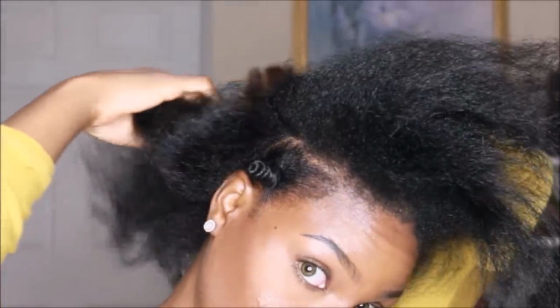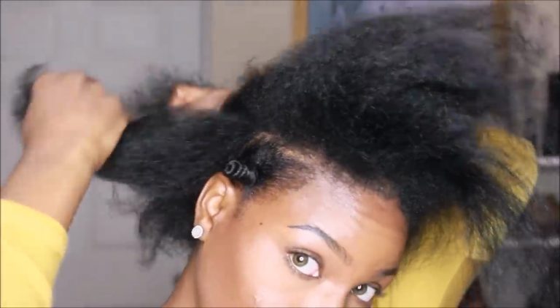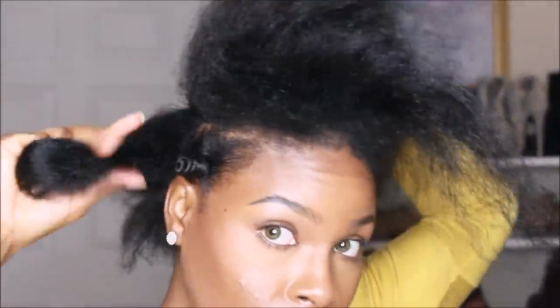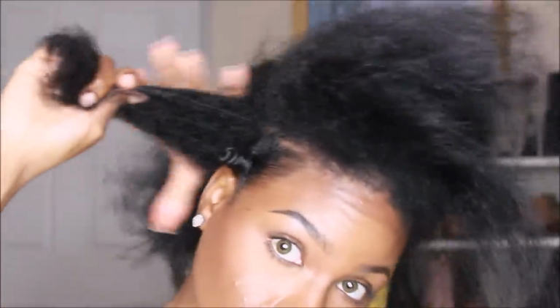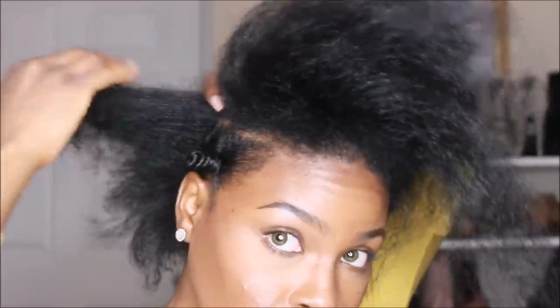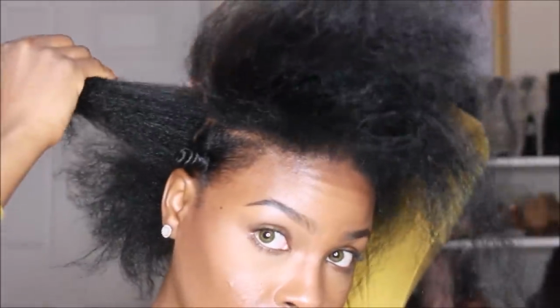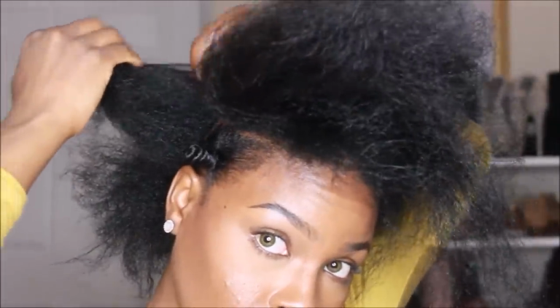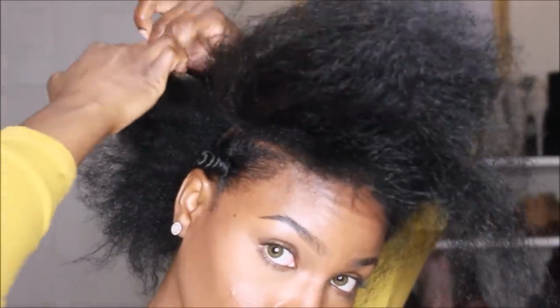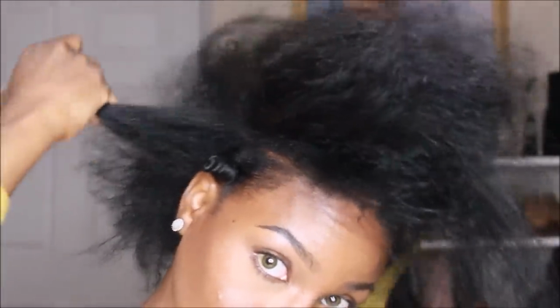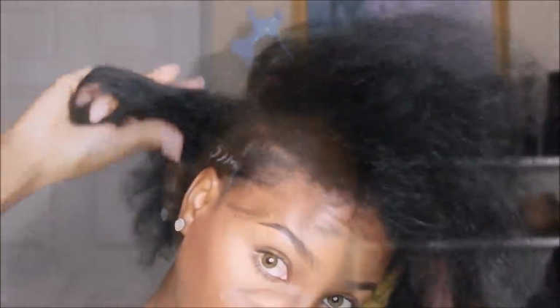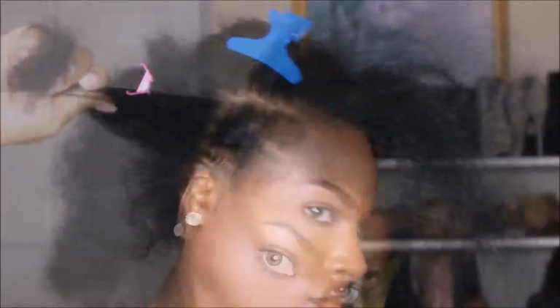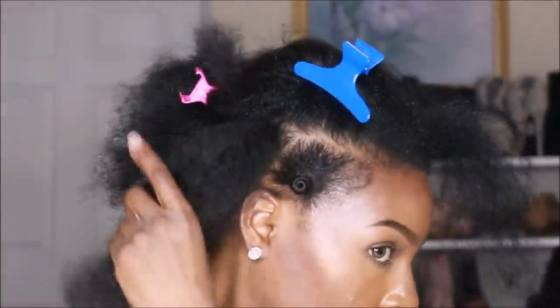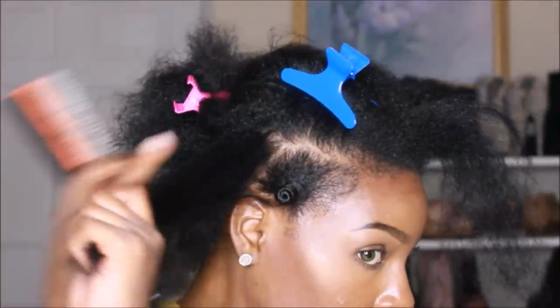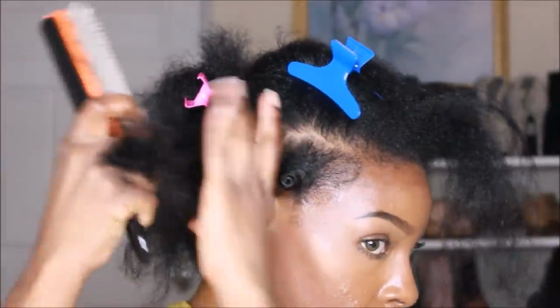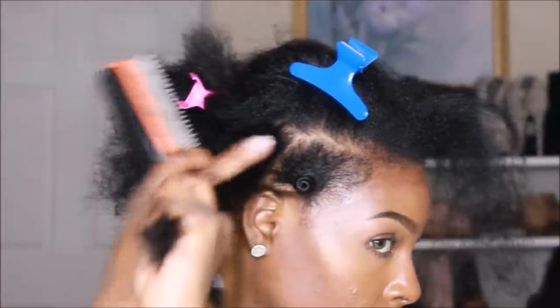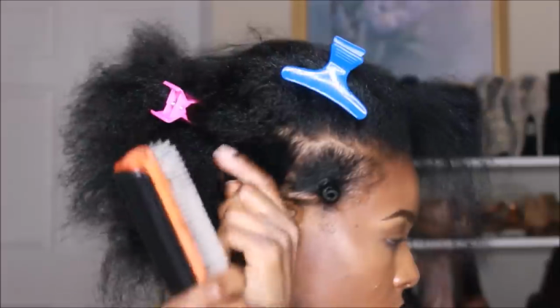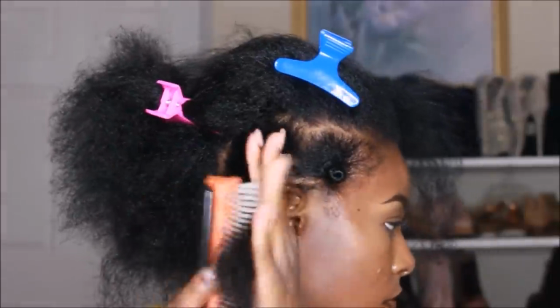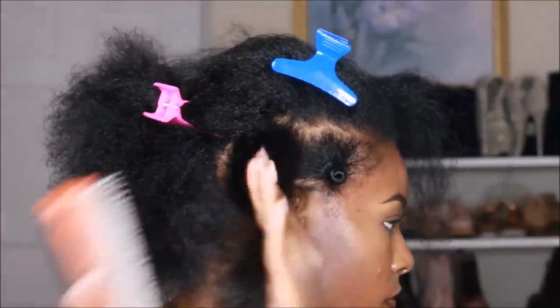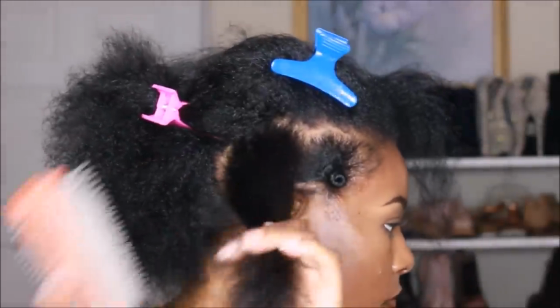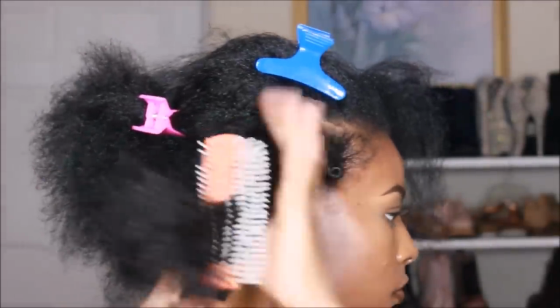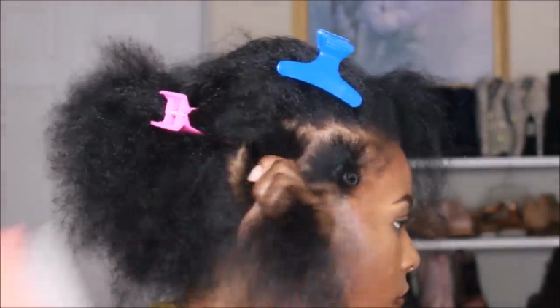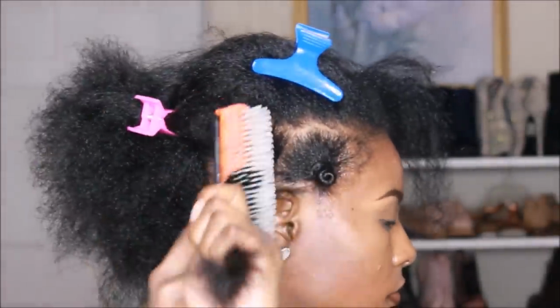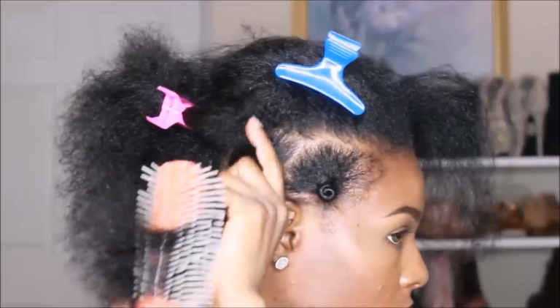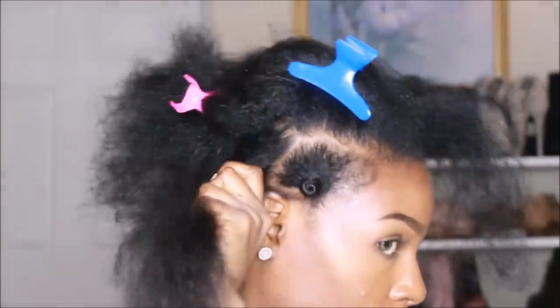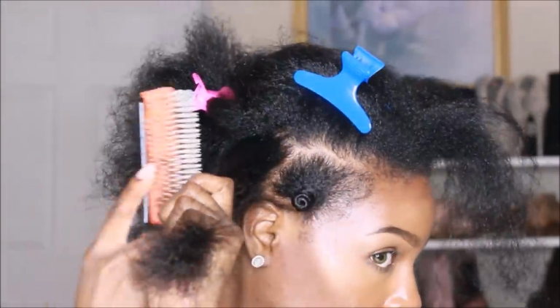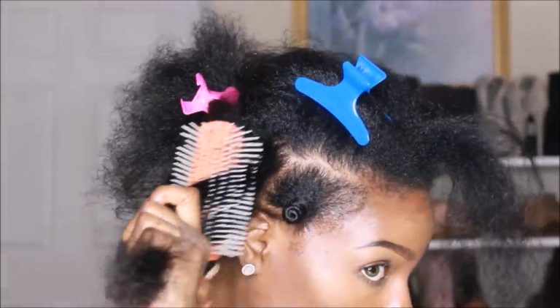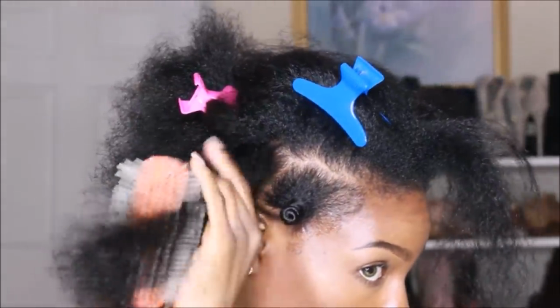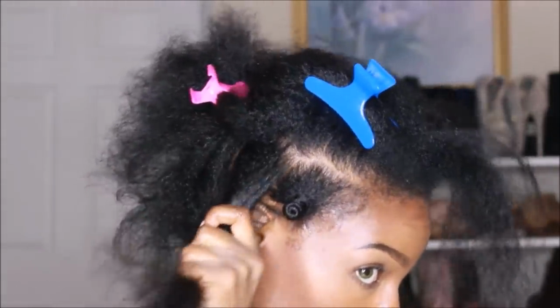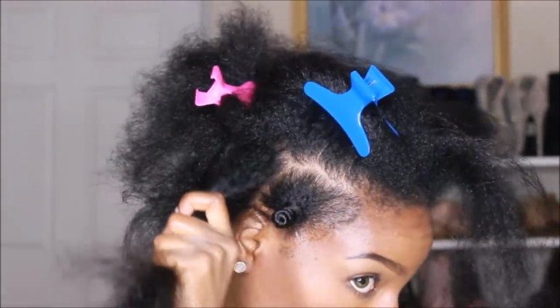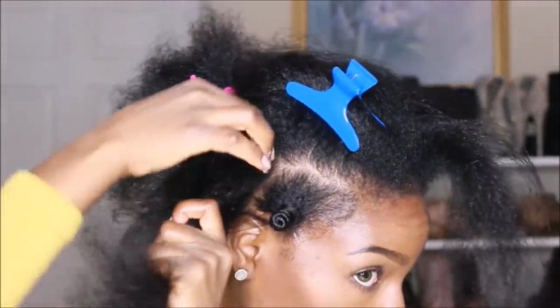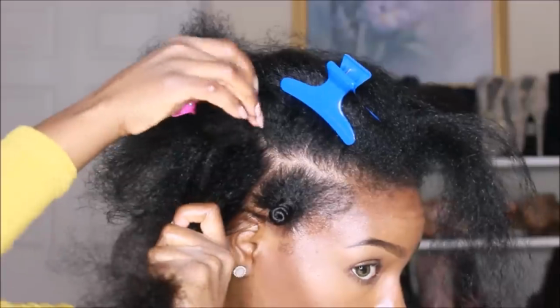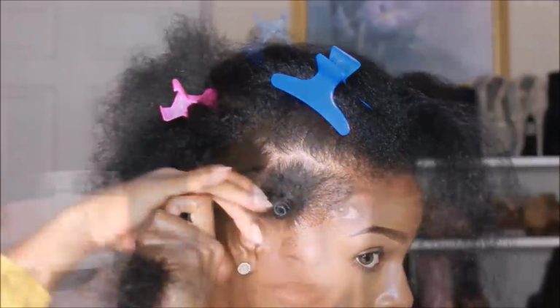Make sure you clip the rest of your wild and crazy hair away so you have room to work. I'm taking my denman brush and detangling from the ends to the roots, of course.